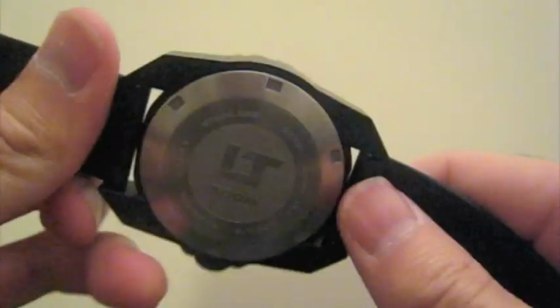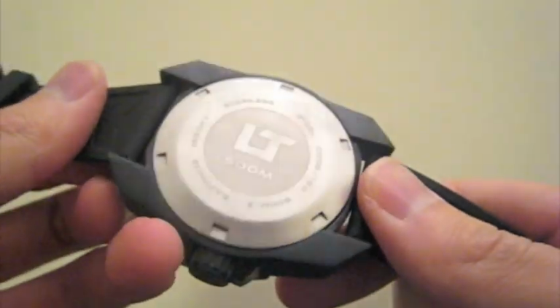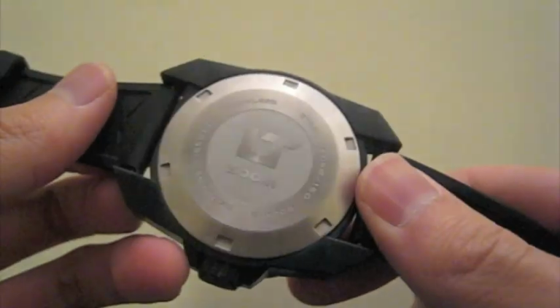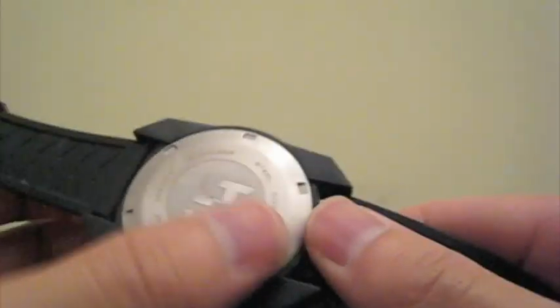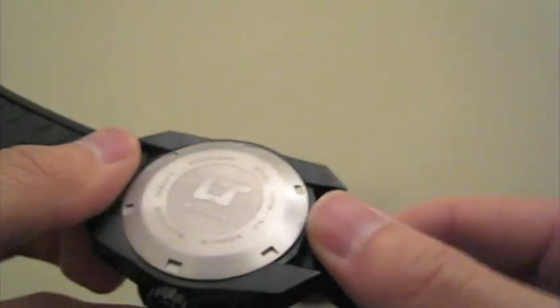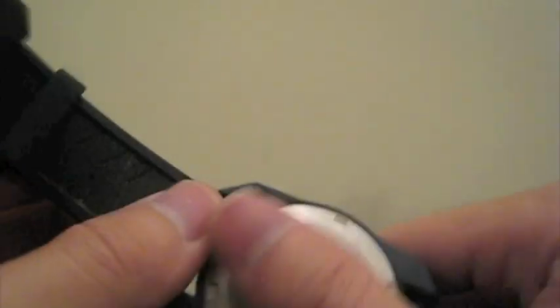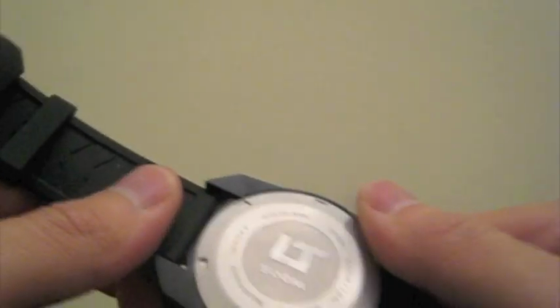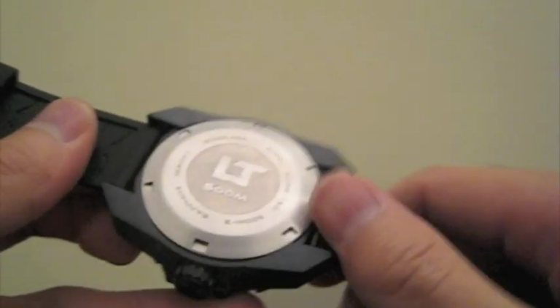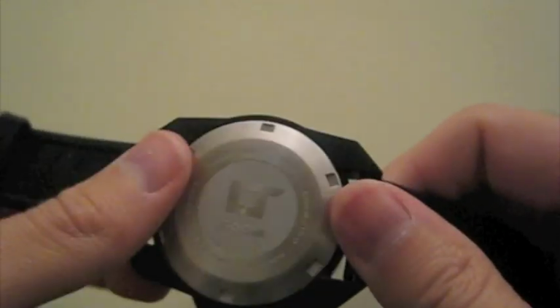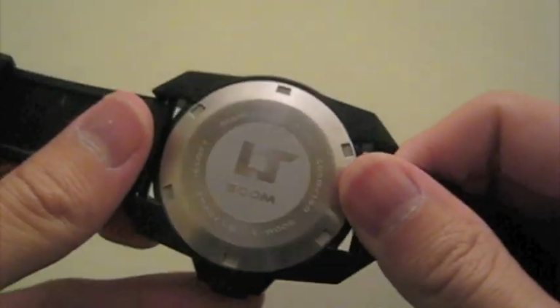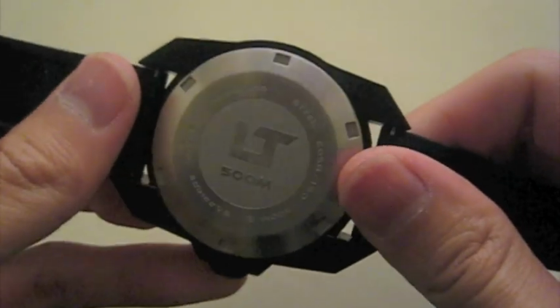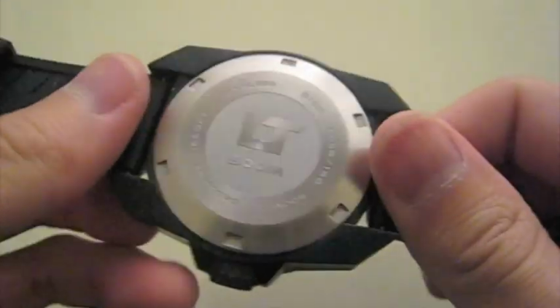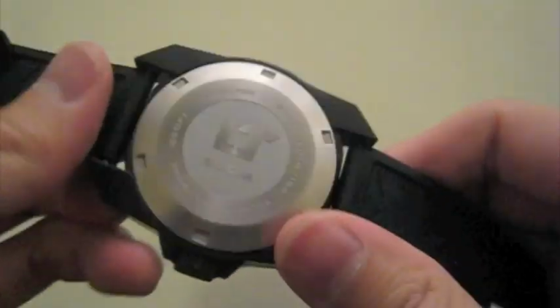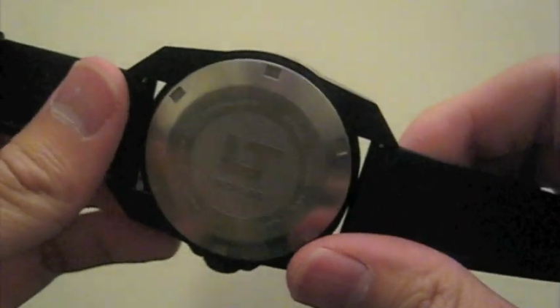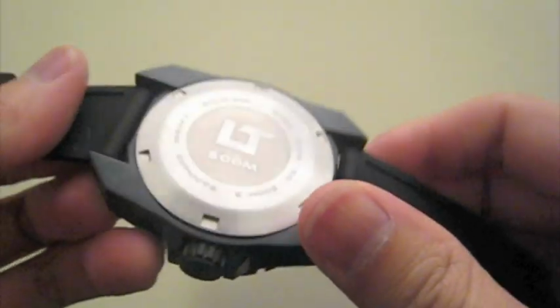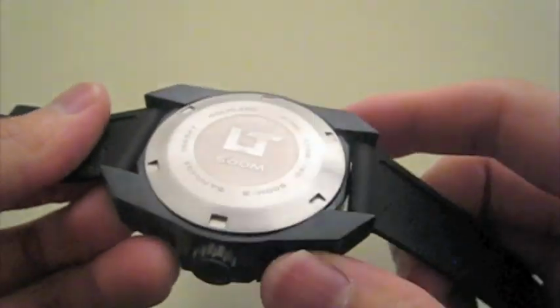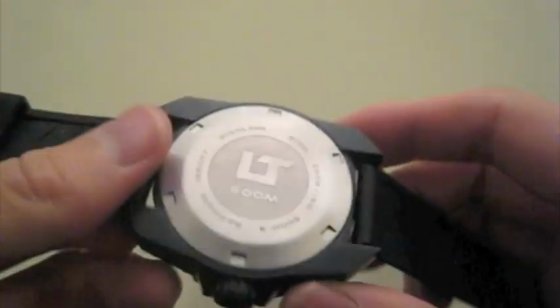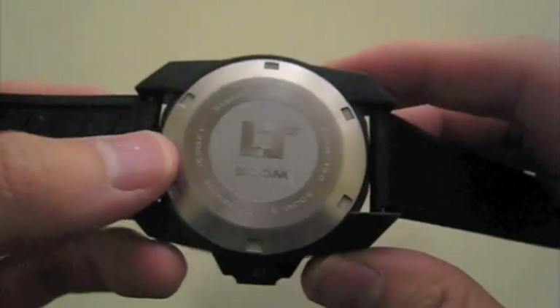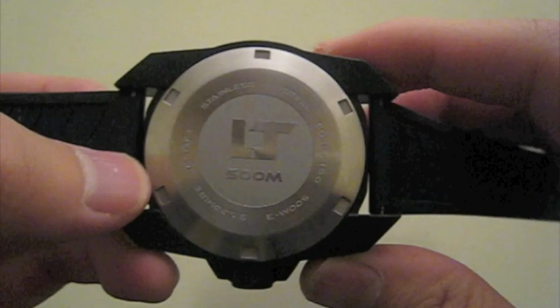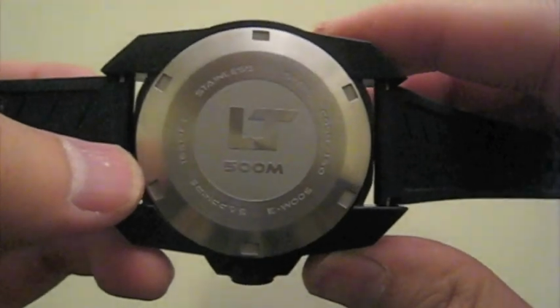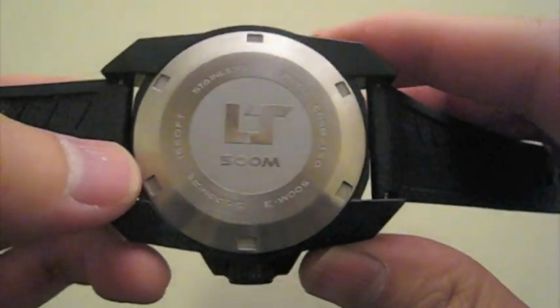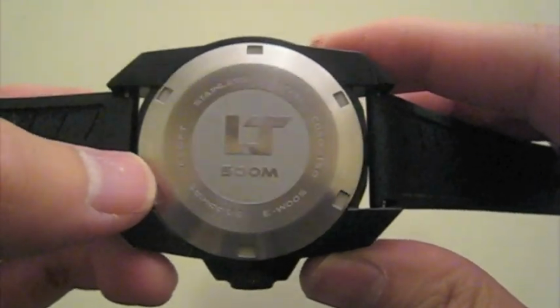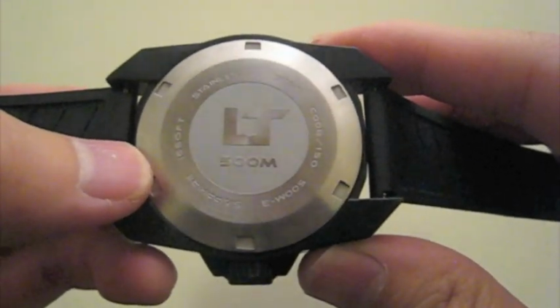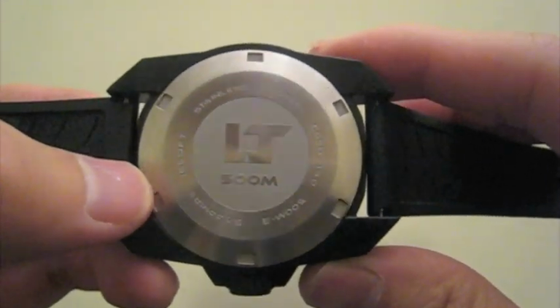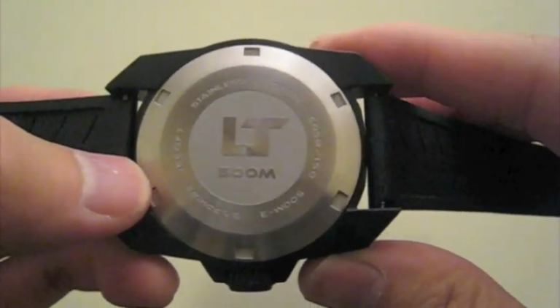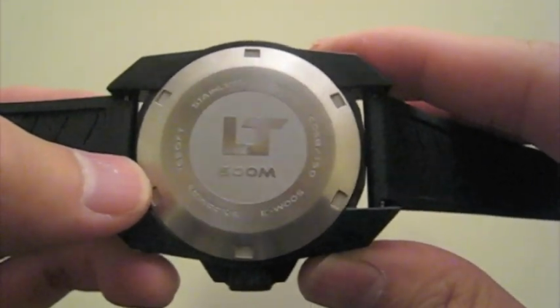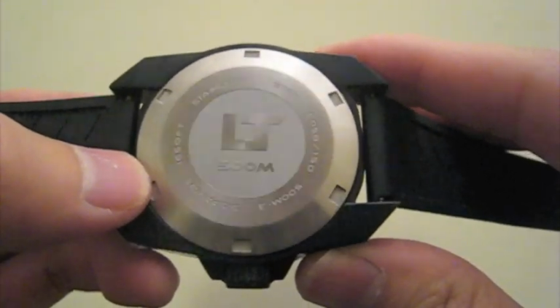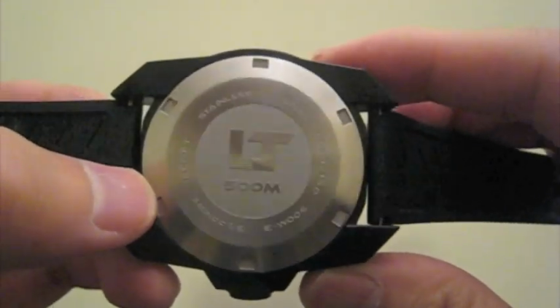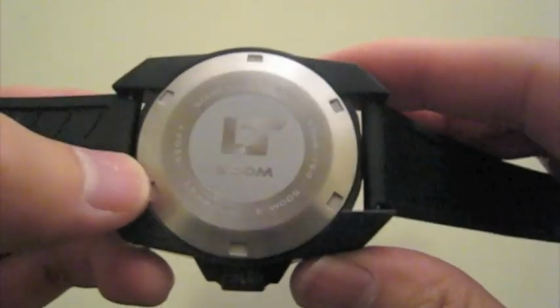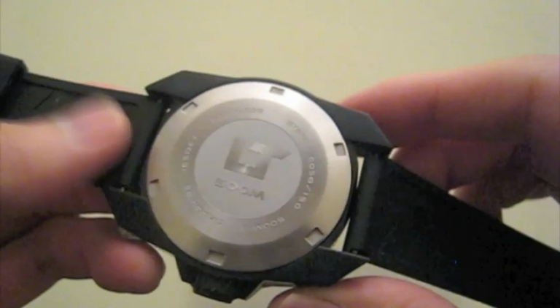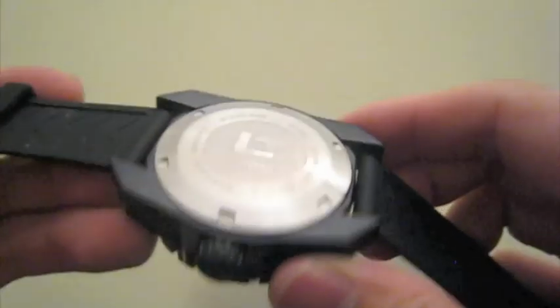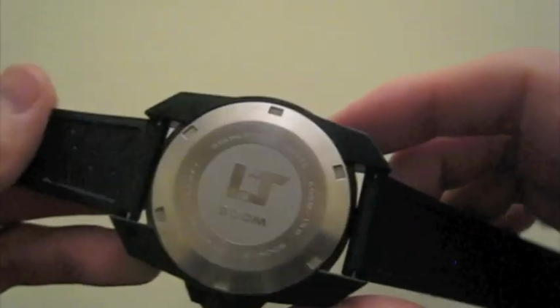The case back is solid stainless steel. It's not PVD coated unfortunately — it would be nice if they did that — but it's really not a big deal to me. The printing is pretty basic and straightforward, nothing fancy, but it looks fine.